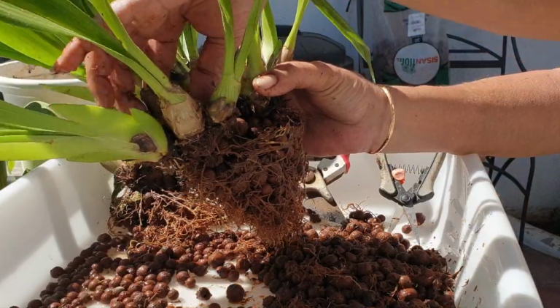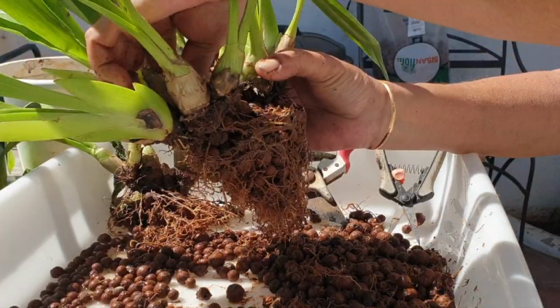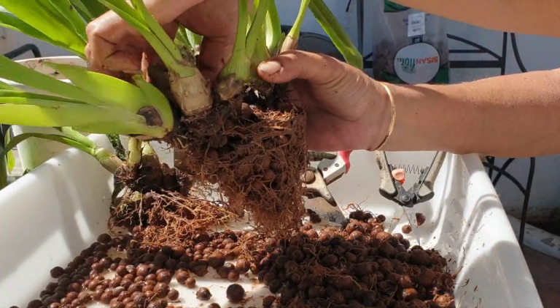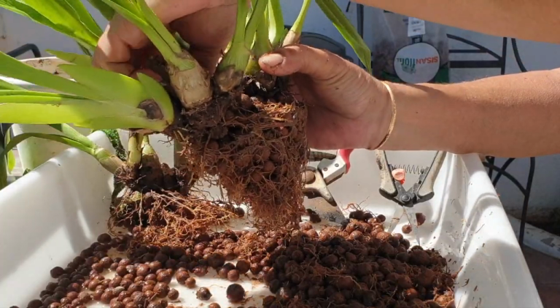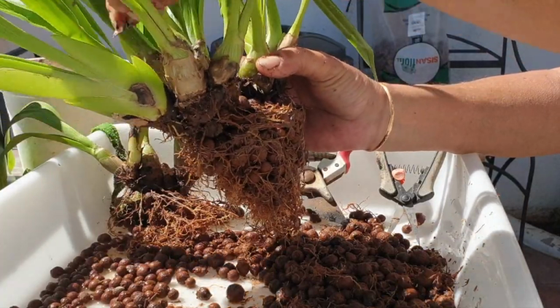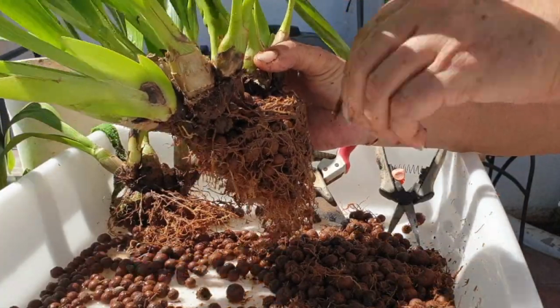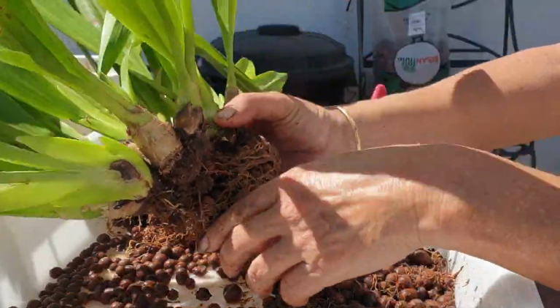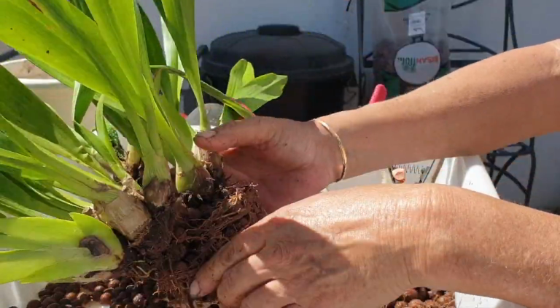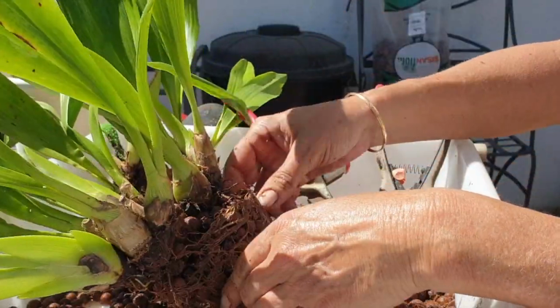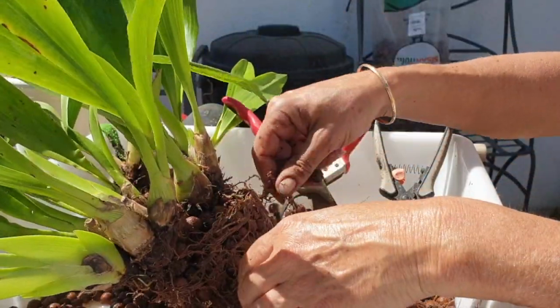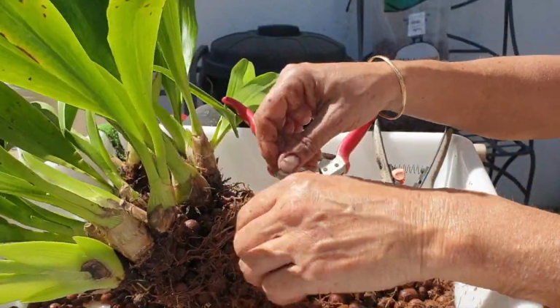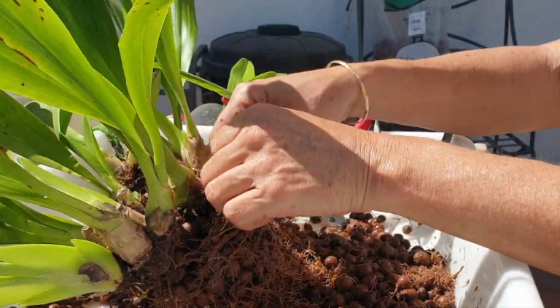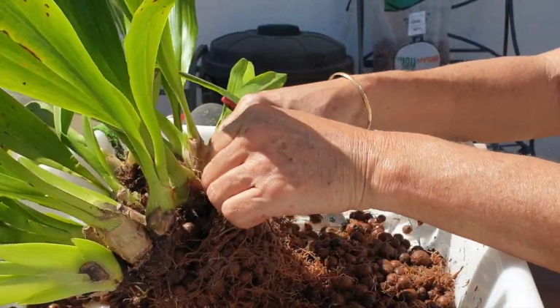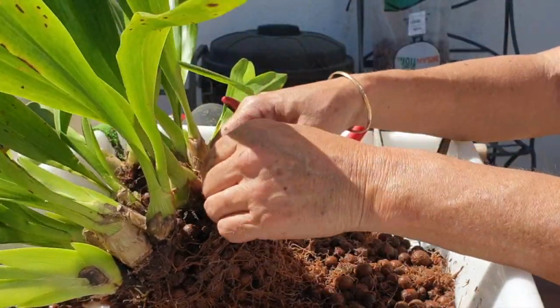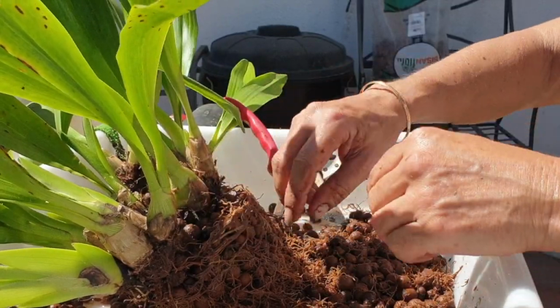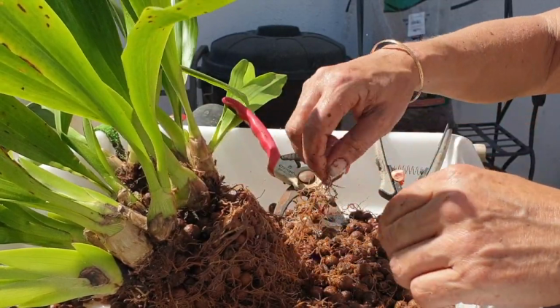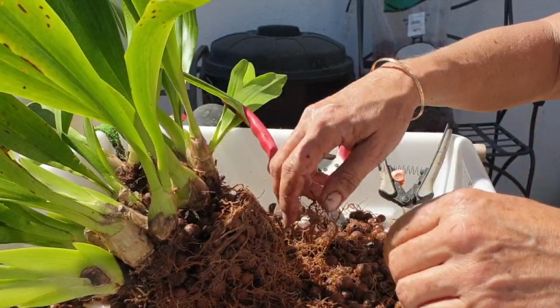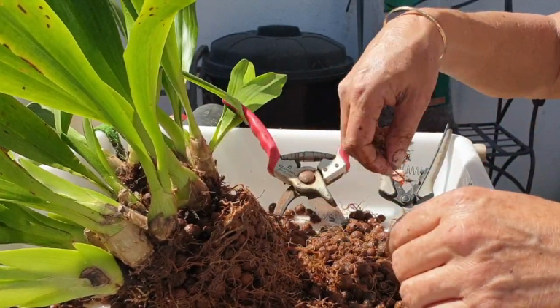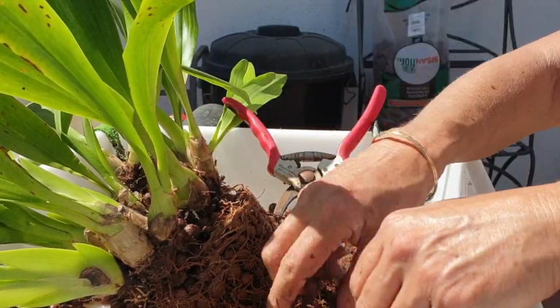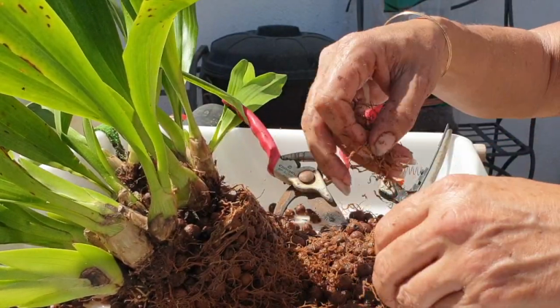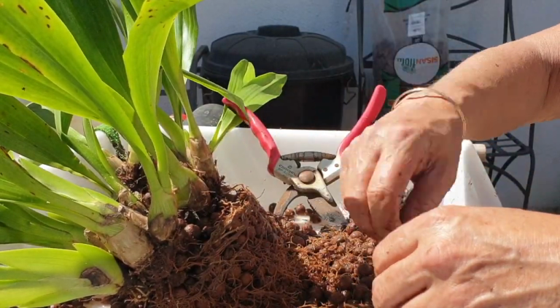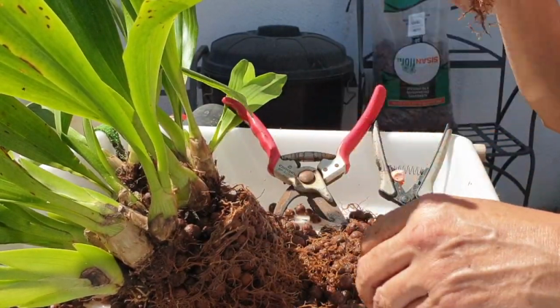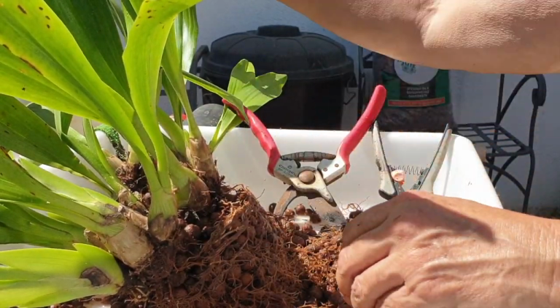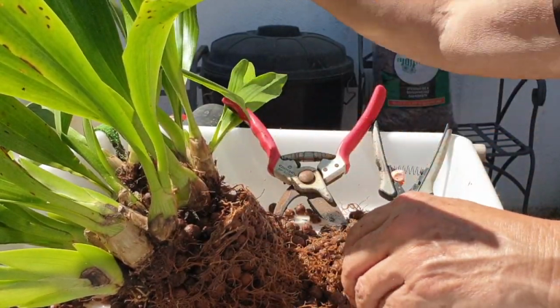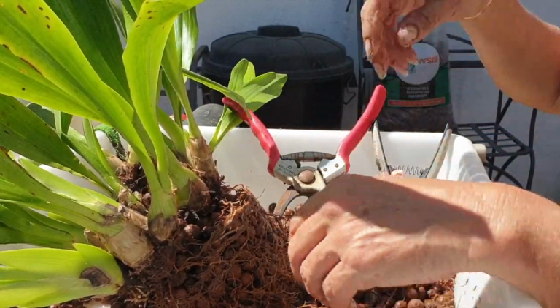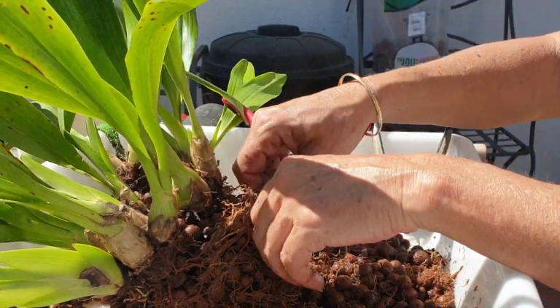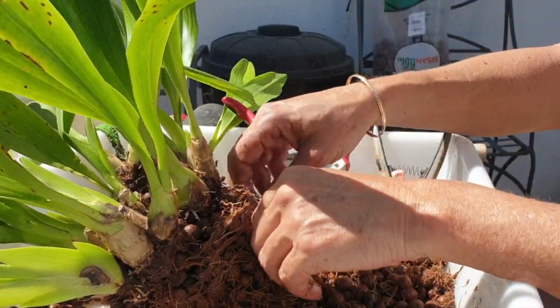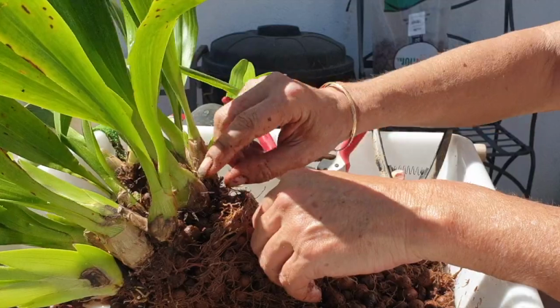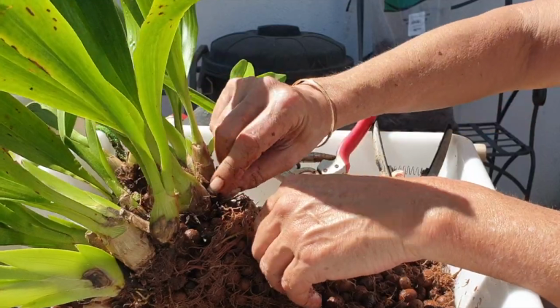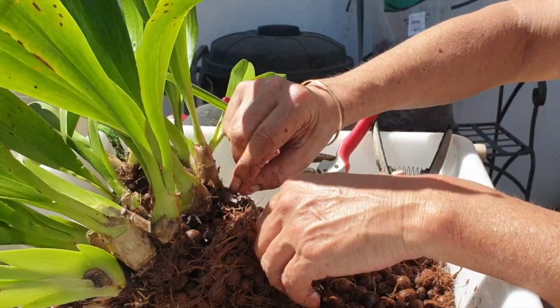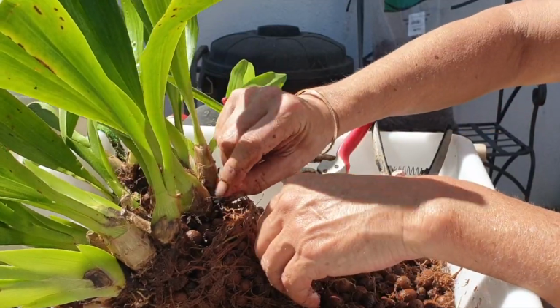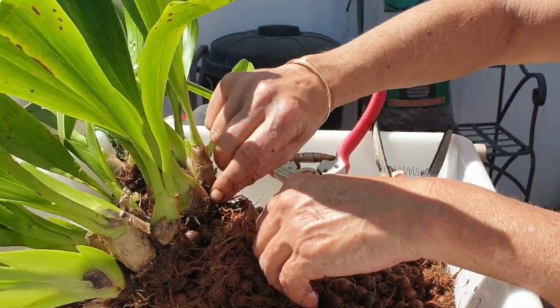The cleanup is going better than expected — everything's coming out pretty easily. The Leka cleanup is not what I'm looking forward to, not at all. What a mess. I just hope the material comes off the beads easily.